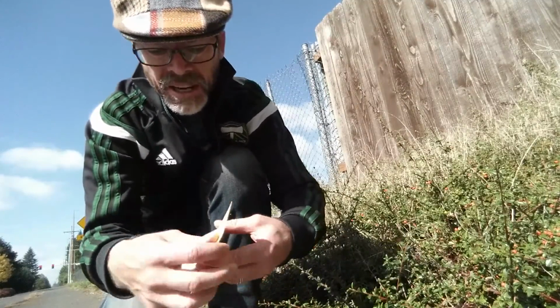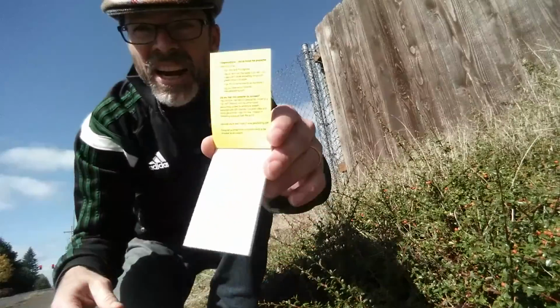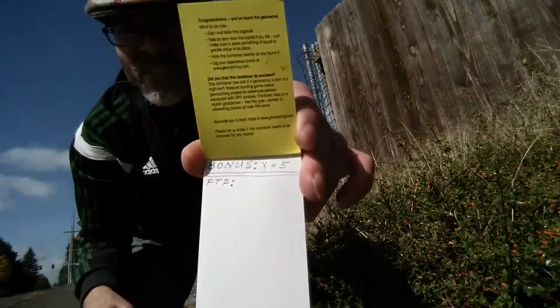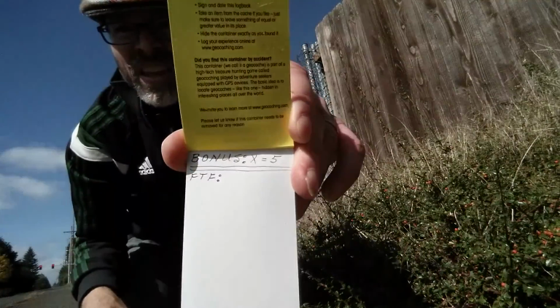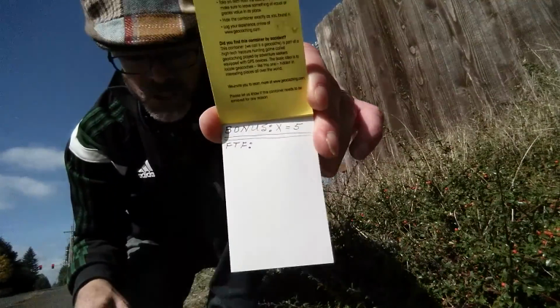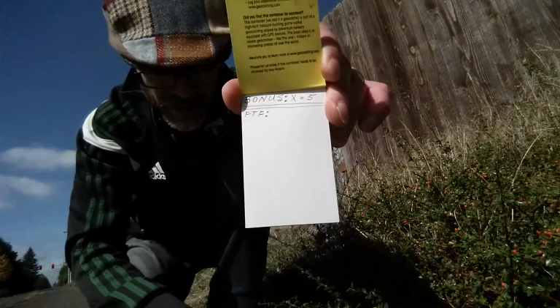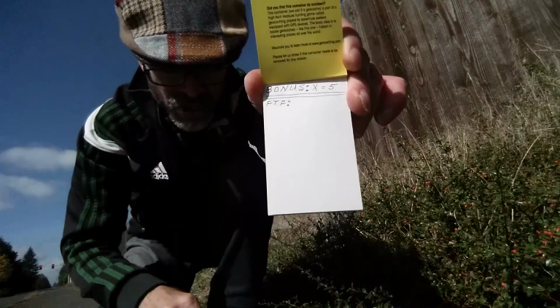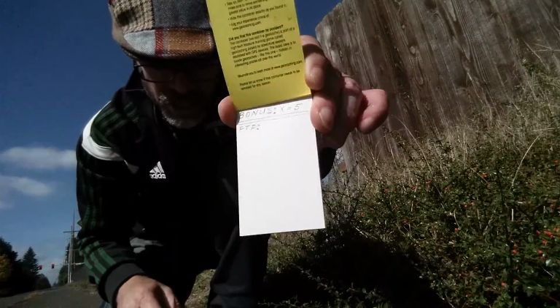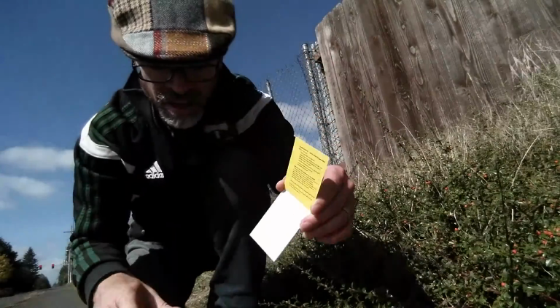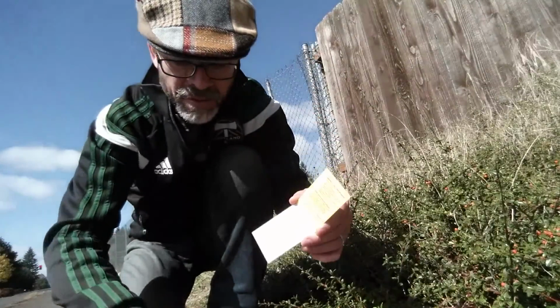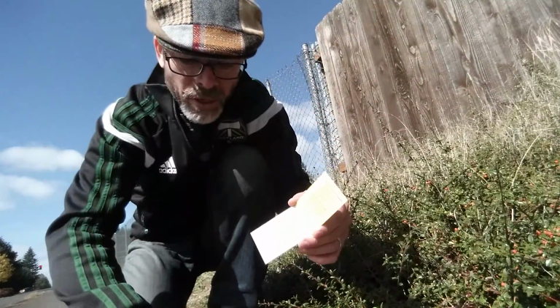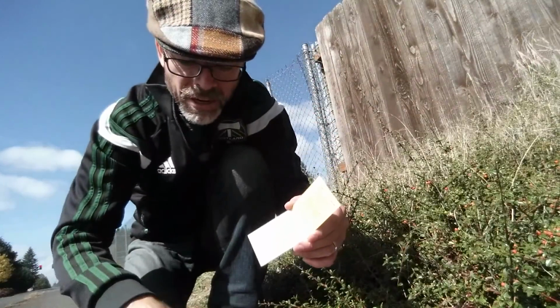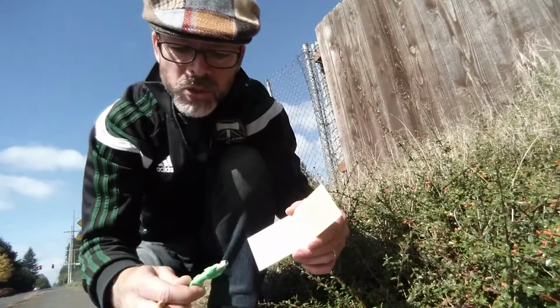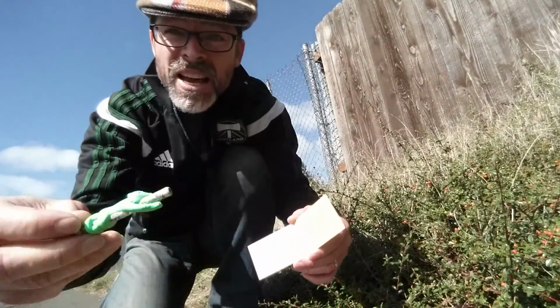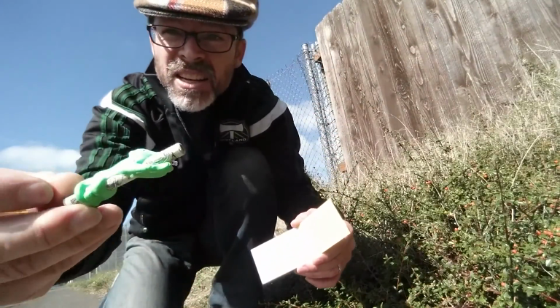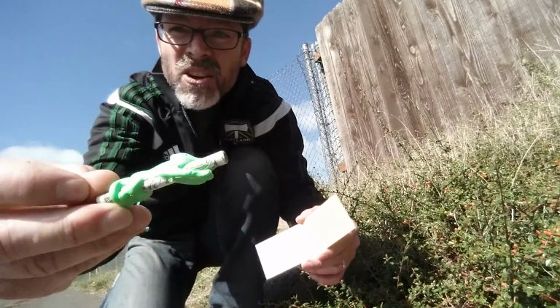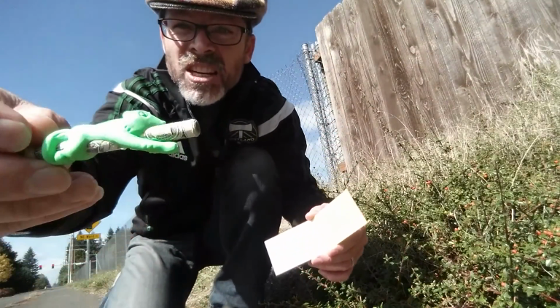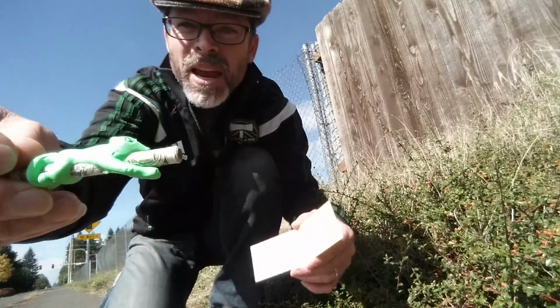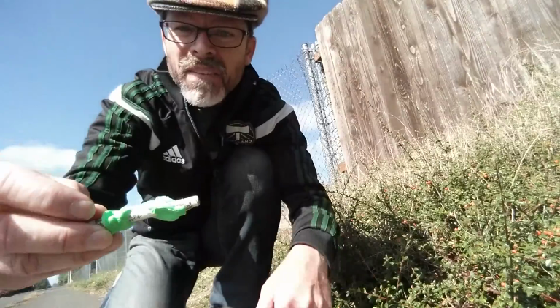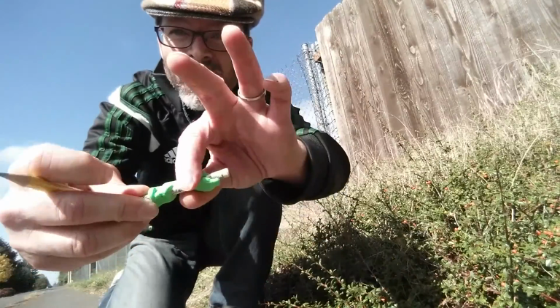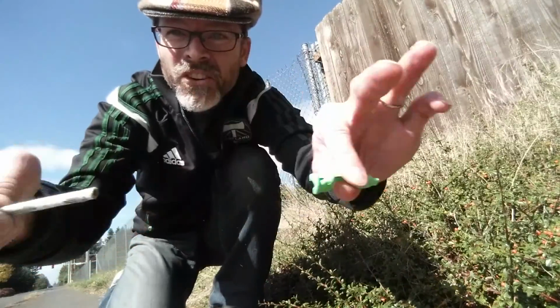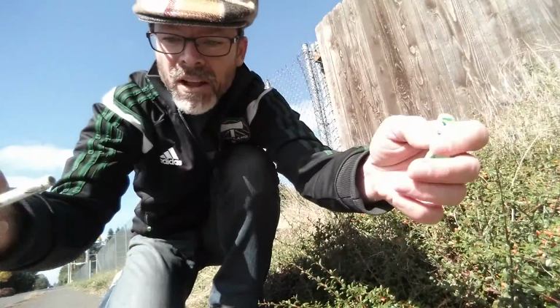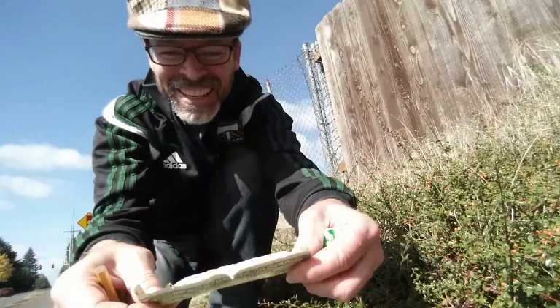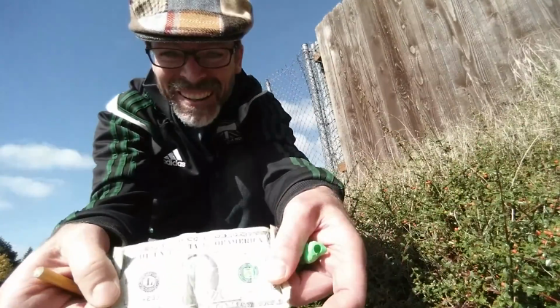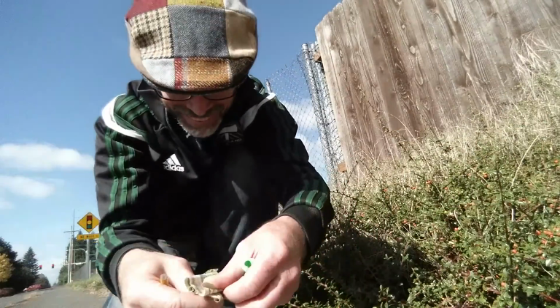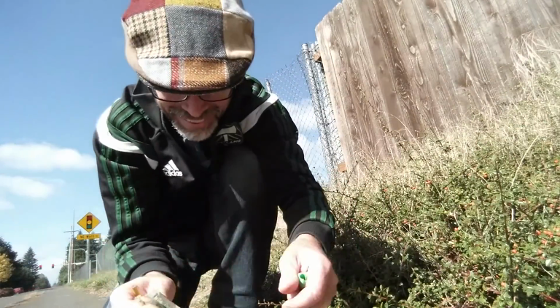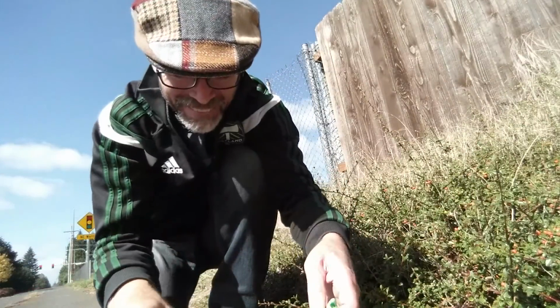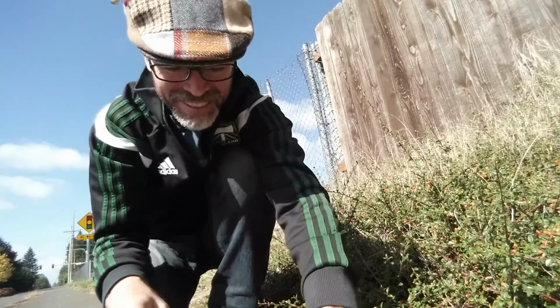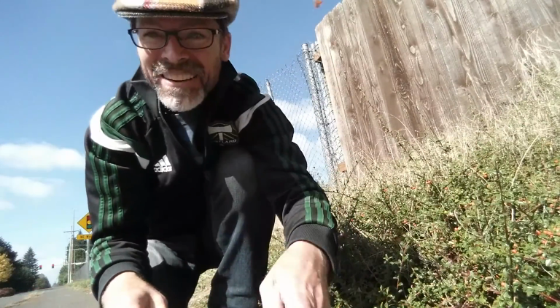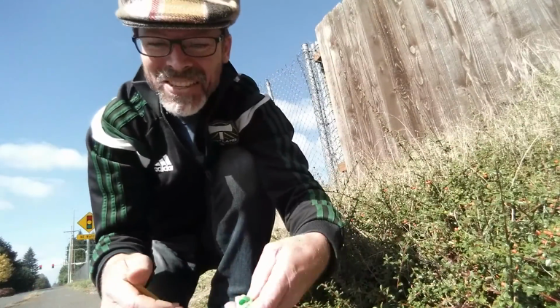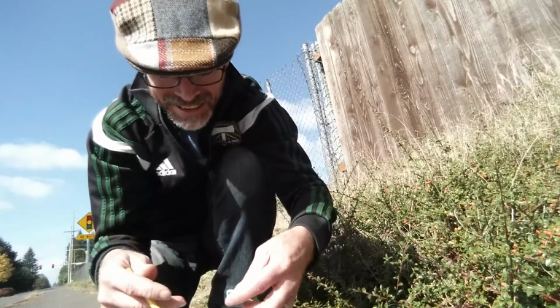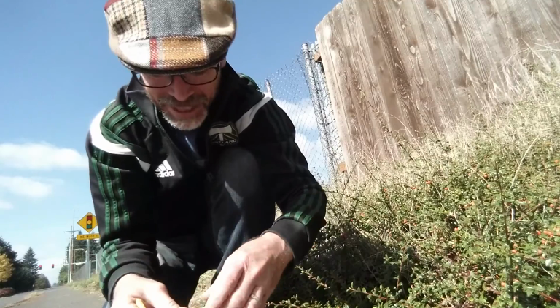Check it out — first to find on this geocache. Who says geocaching doesn't pay? It's a dollar bill! I'm going to take that and use it to get some cleaner.